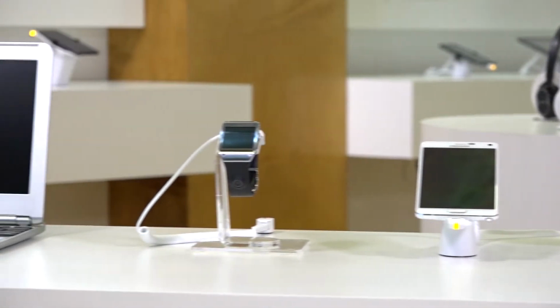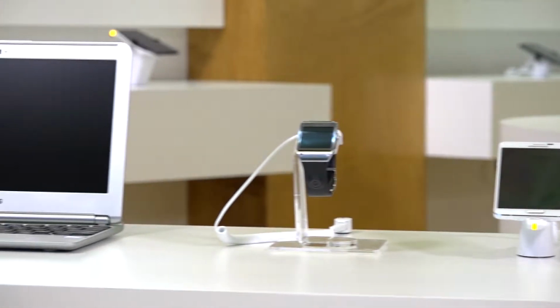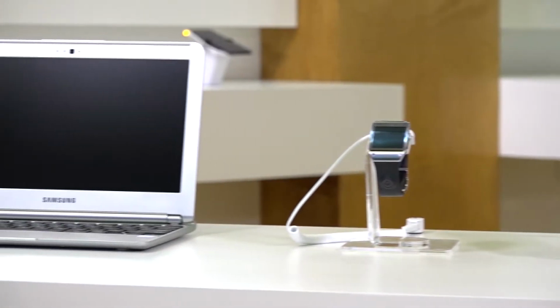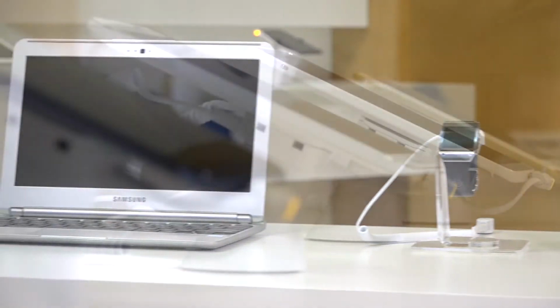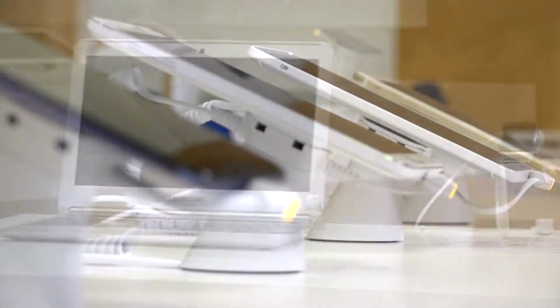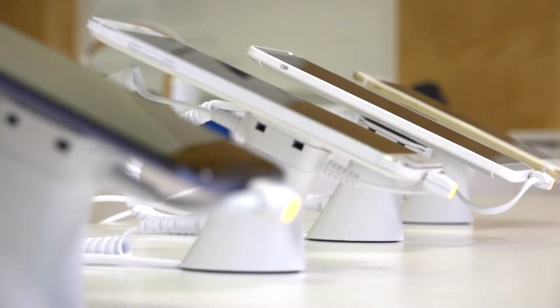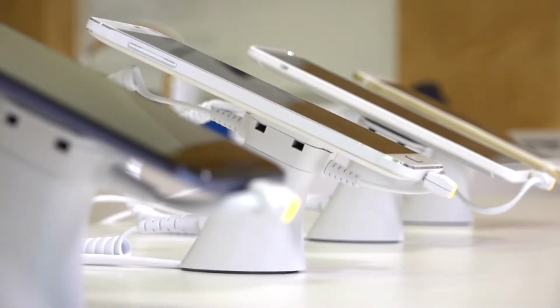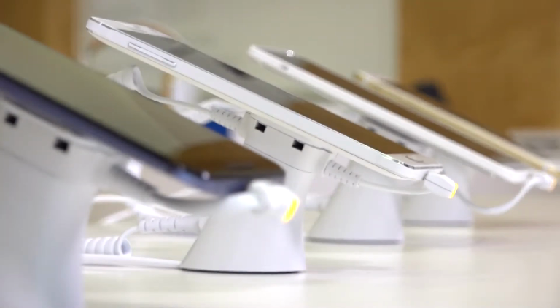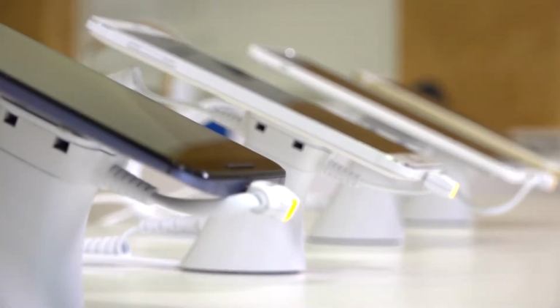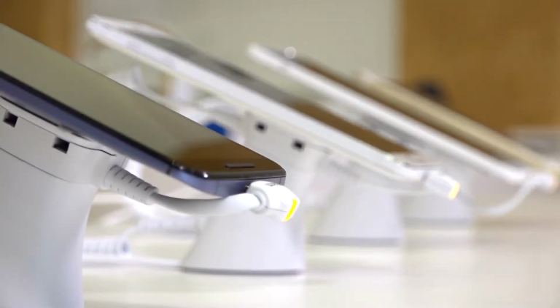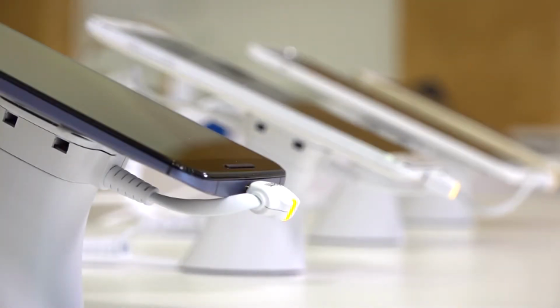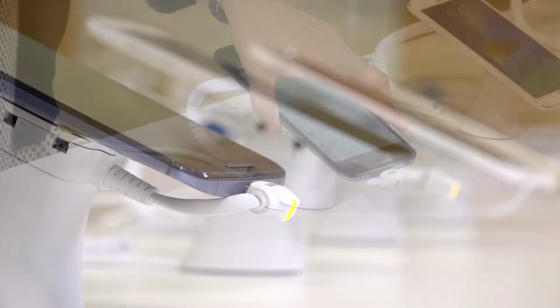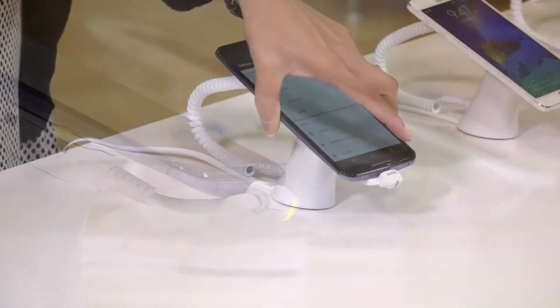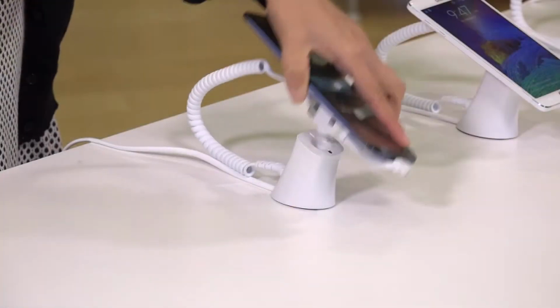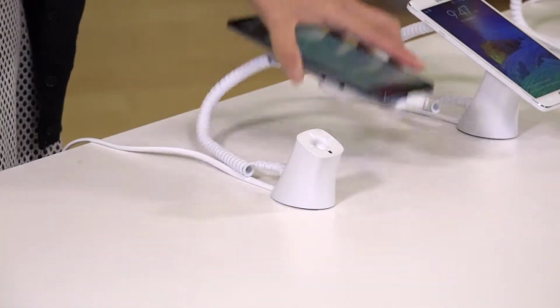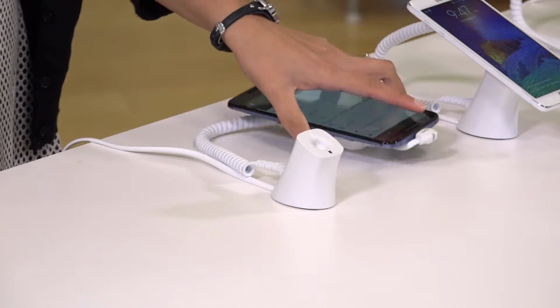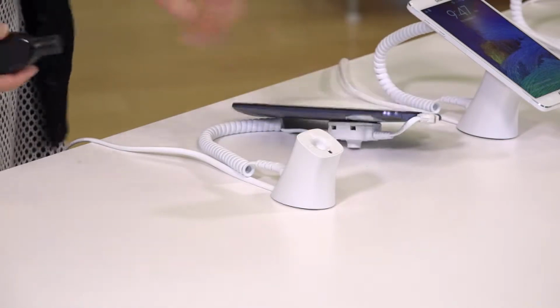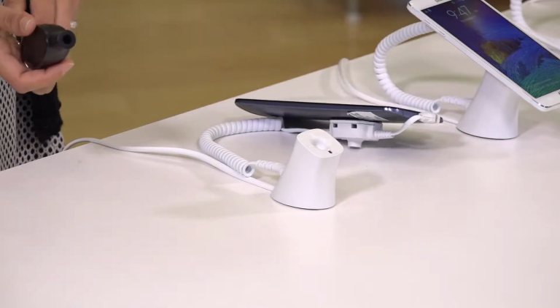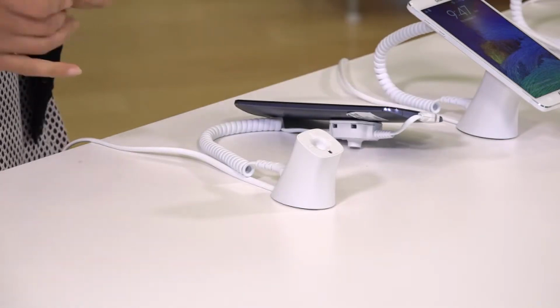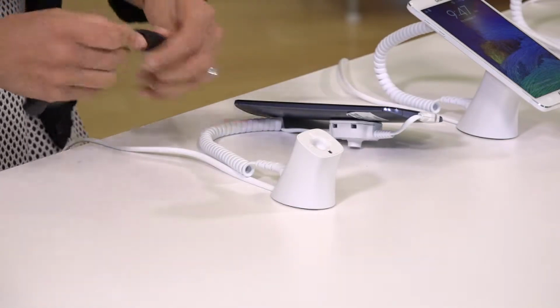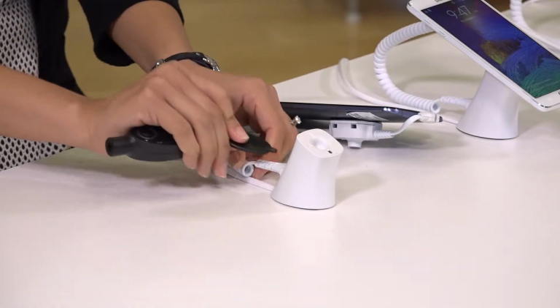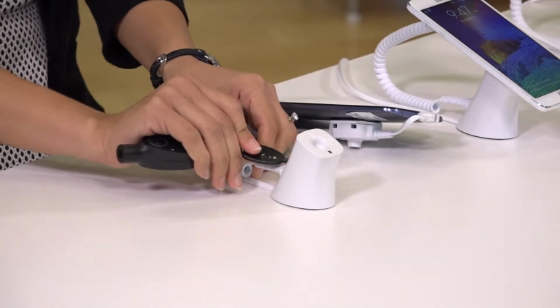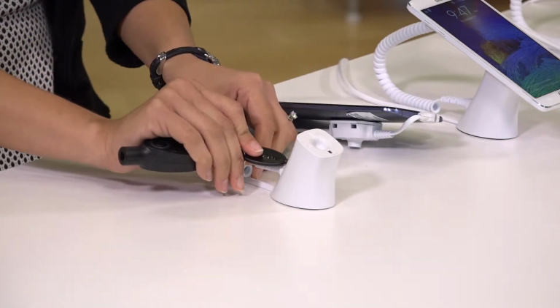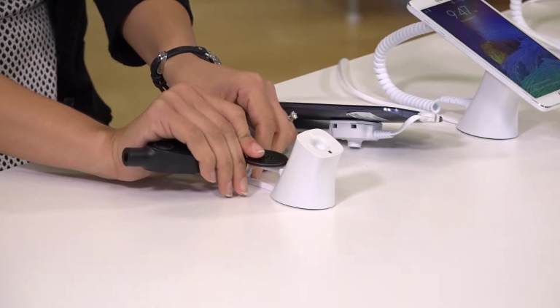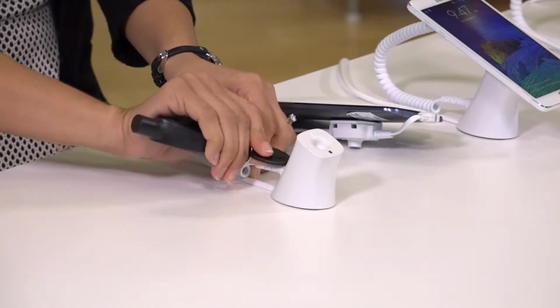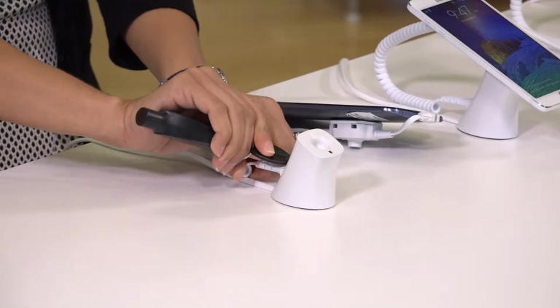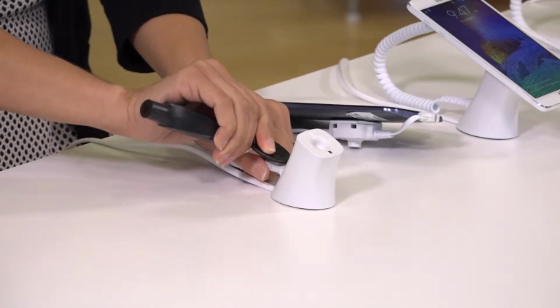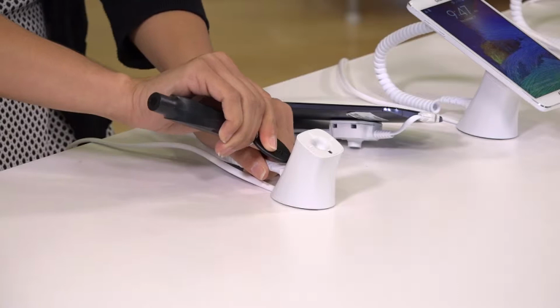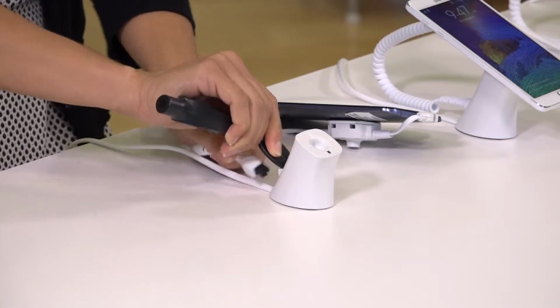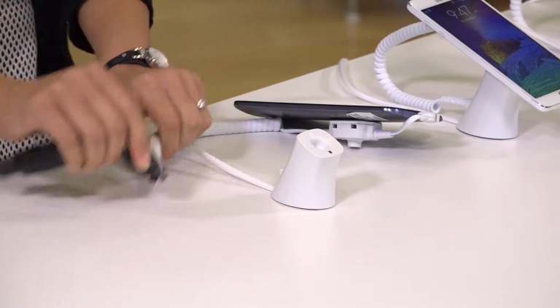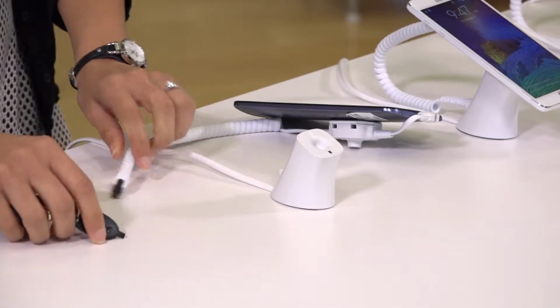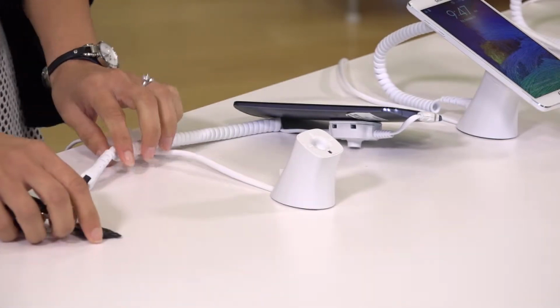The system is built to daisy-chain an entire table of products. Once installed below-counter, the system is future-proof. Simply replace the sensors above the counter and you can re-merchandise an entire table in minutes.